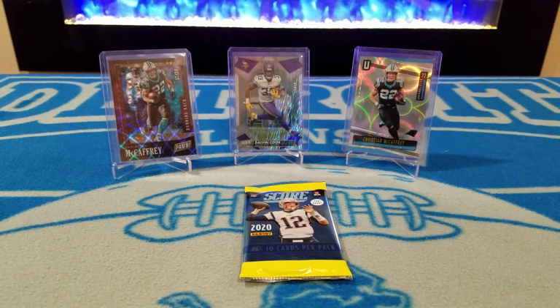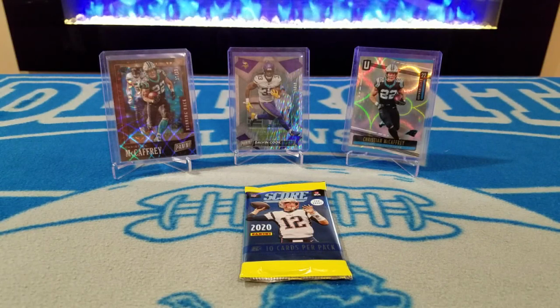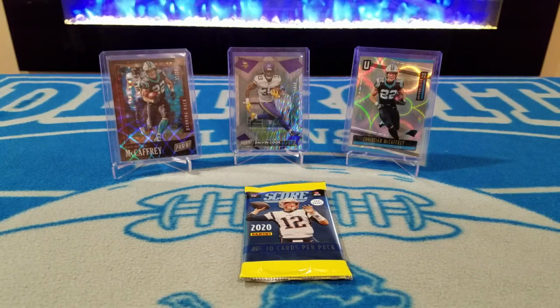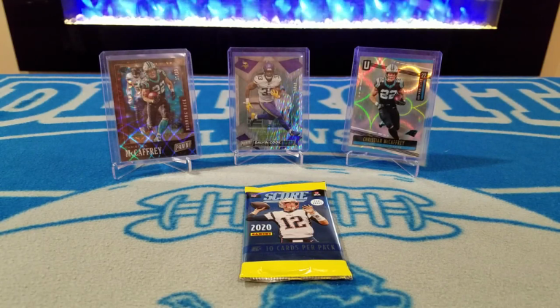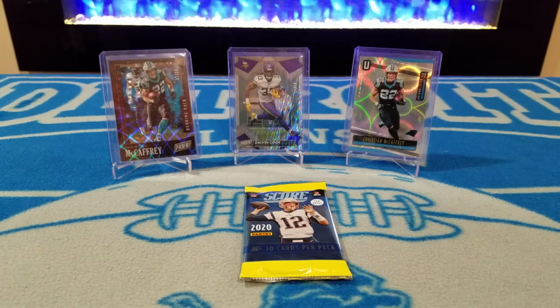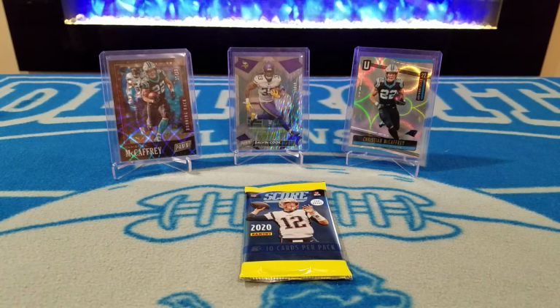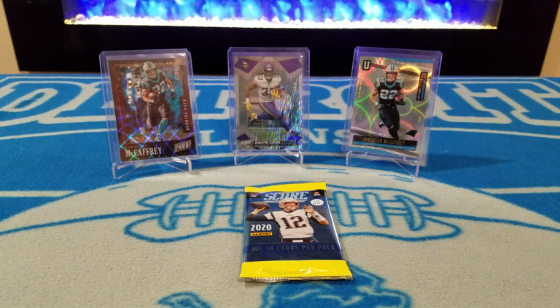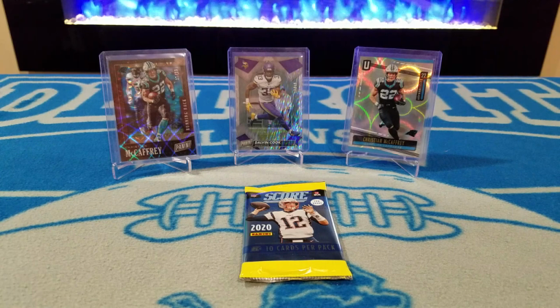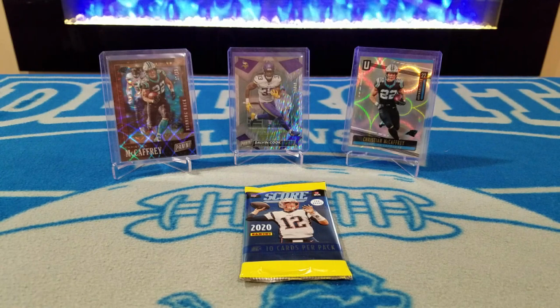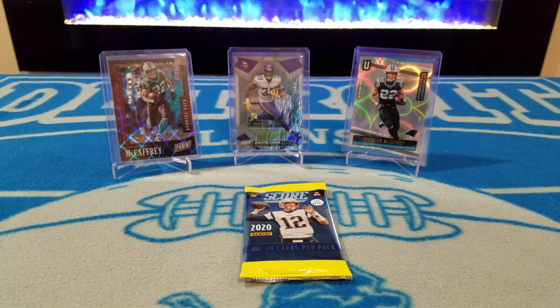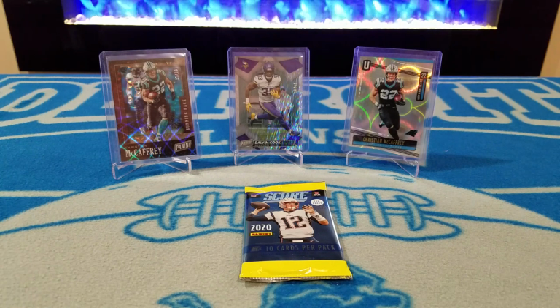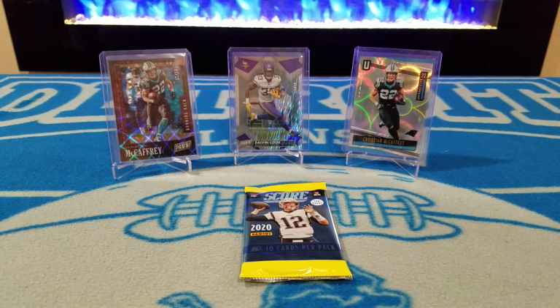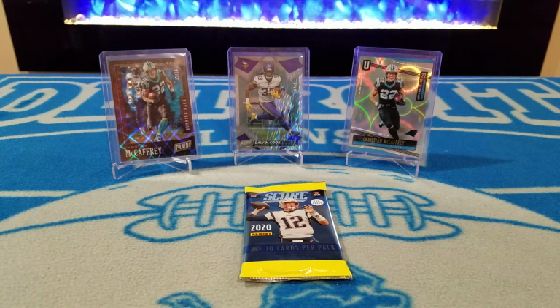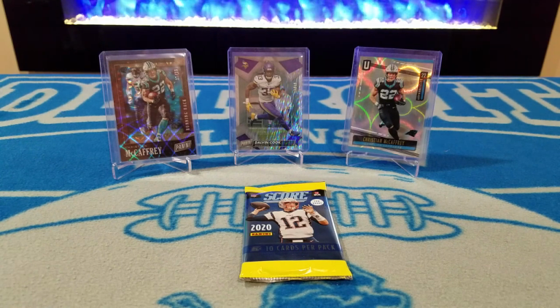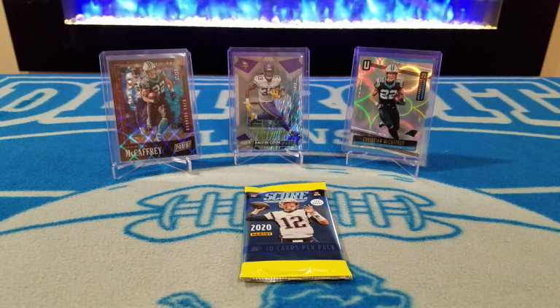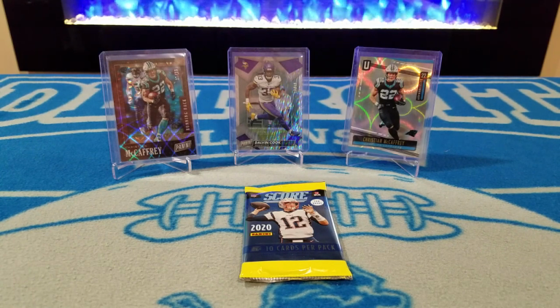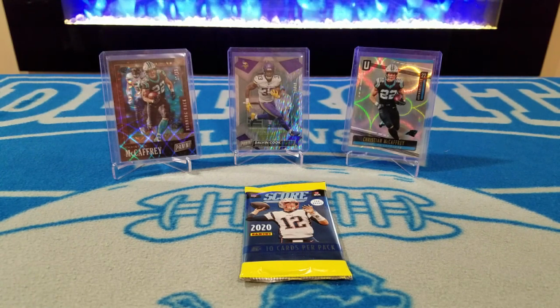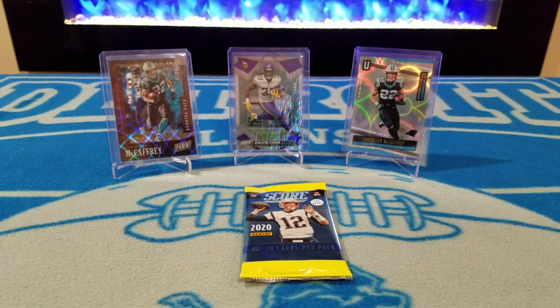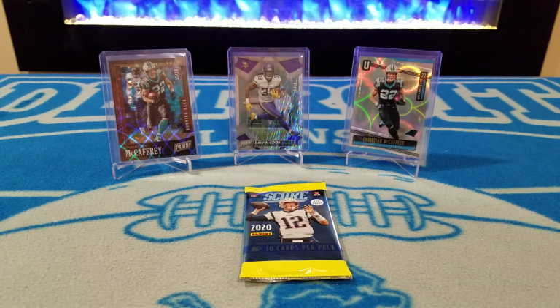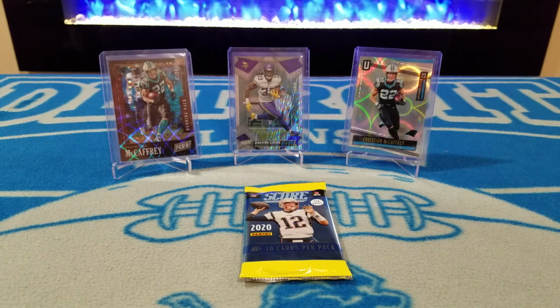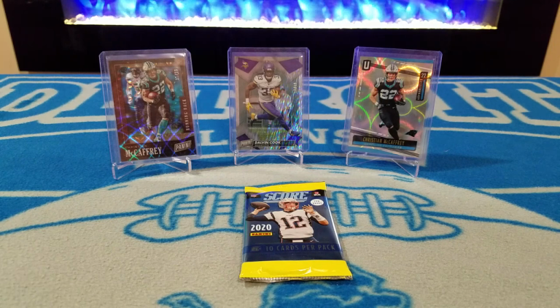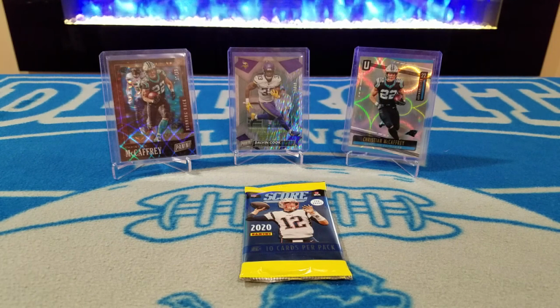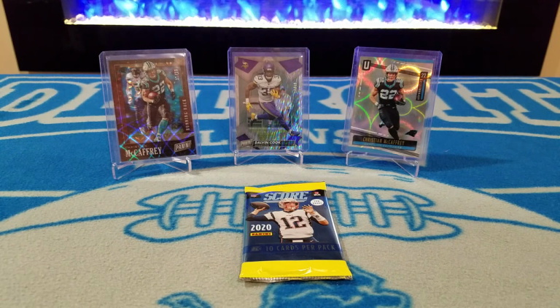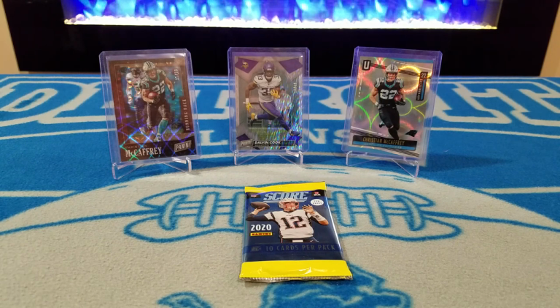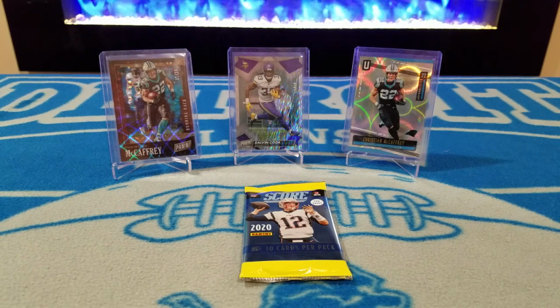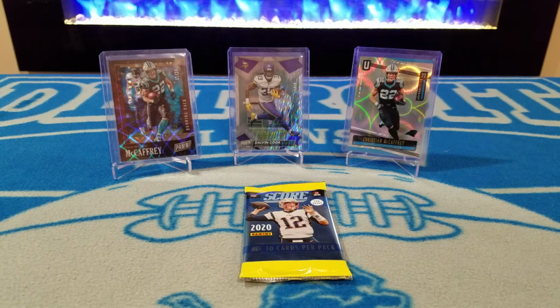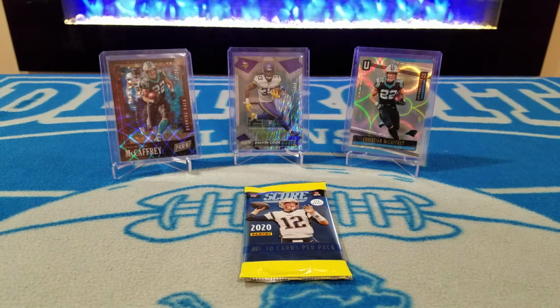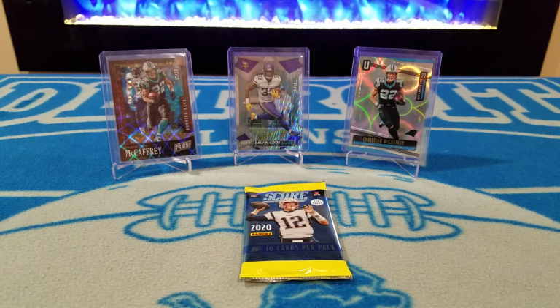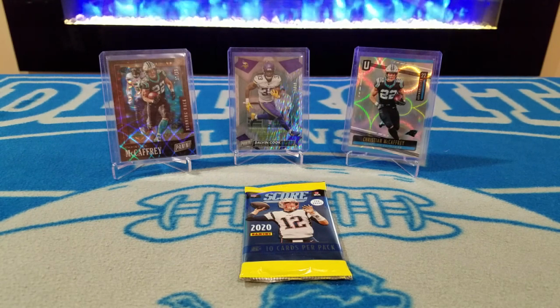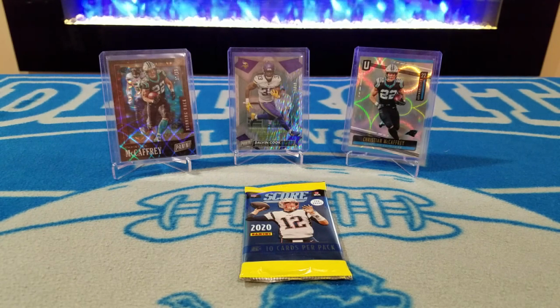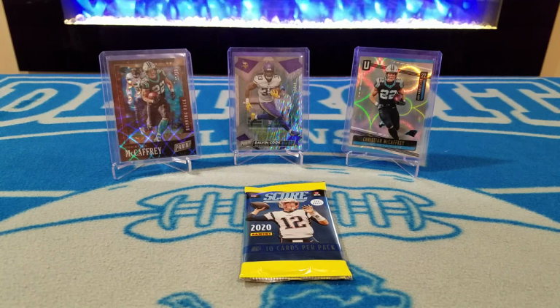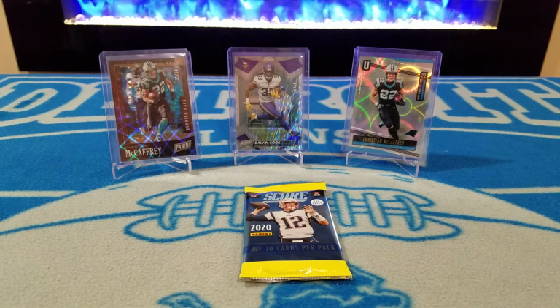Hello everybody, welcome back to the Cardboard Gamble. We had a day today — we went on about an hour and a half journey to the closest card shop.